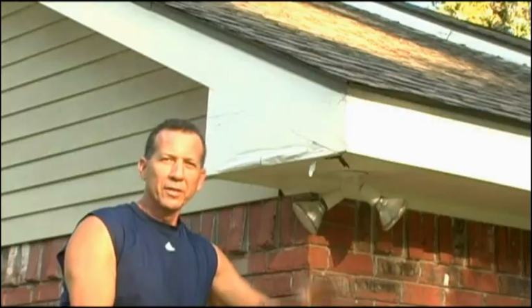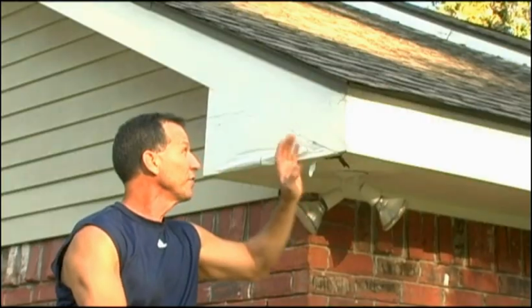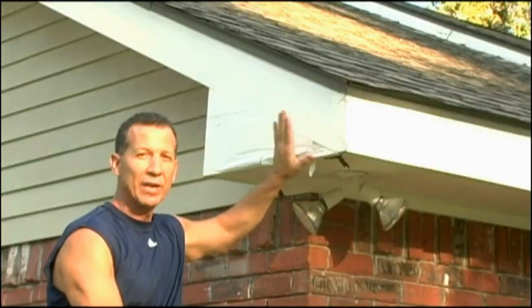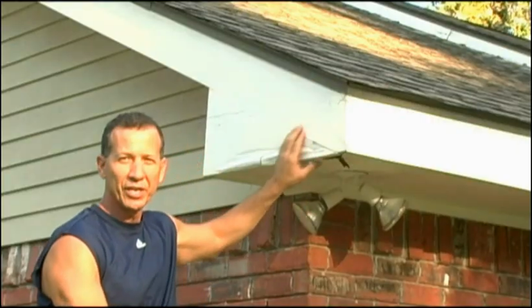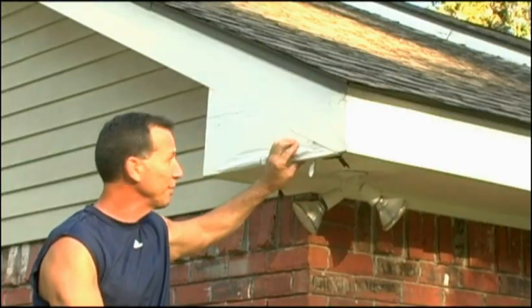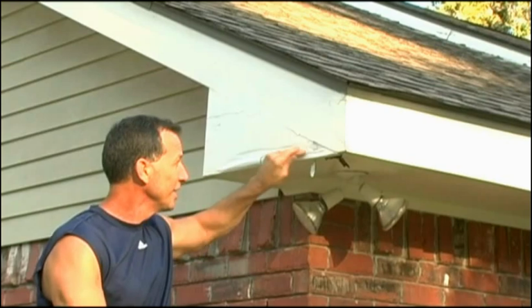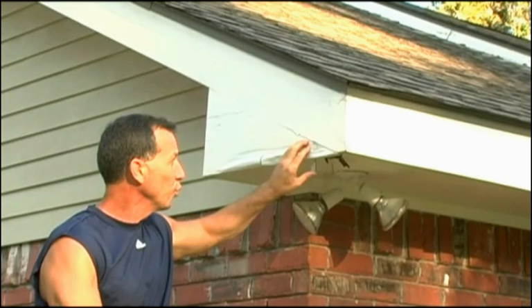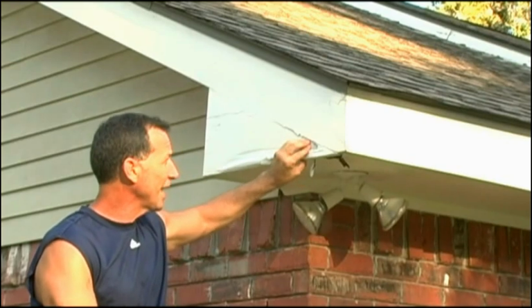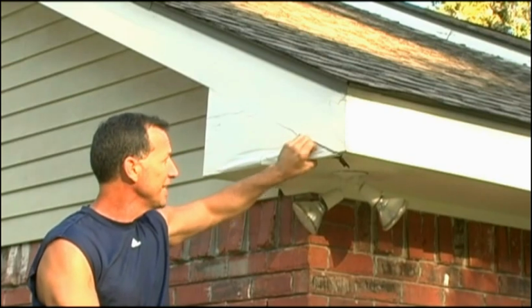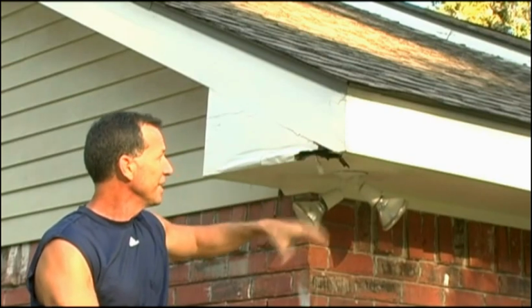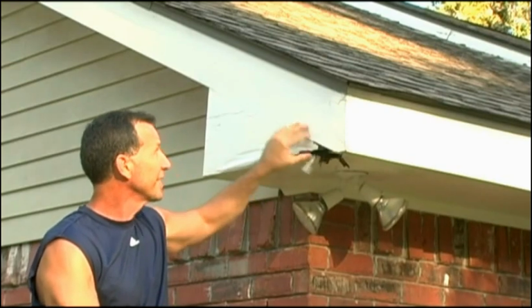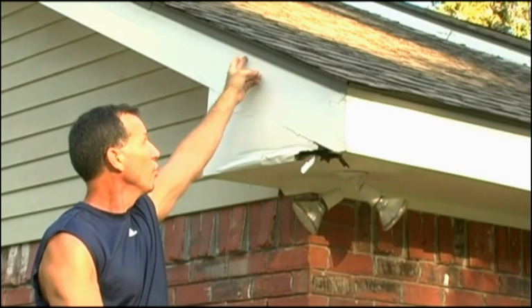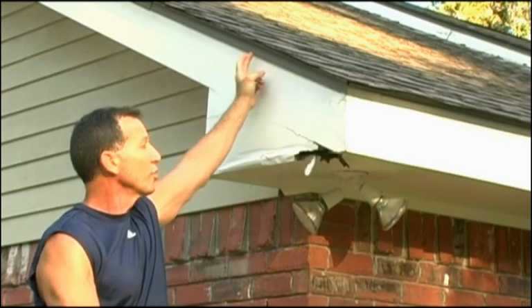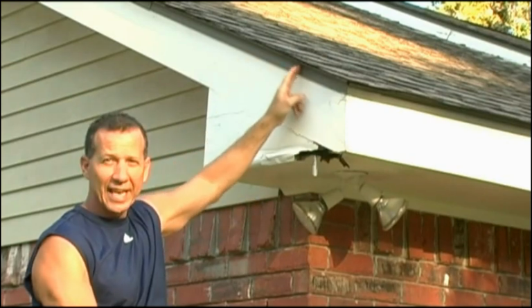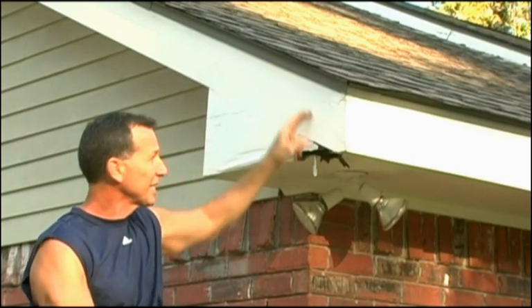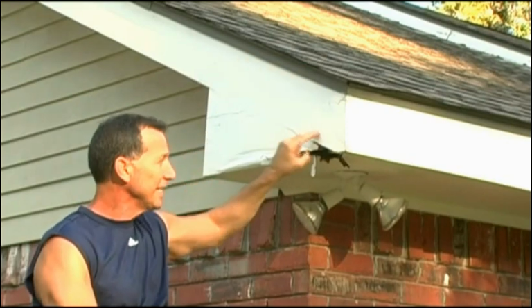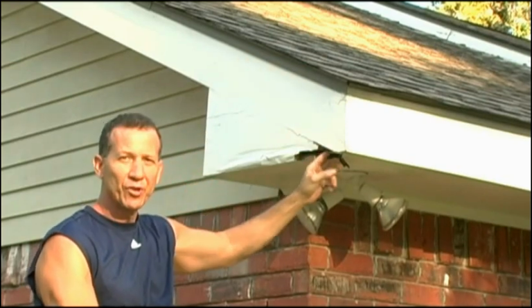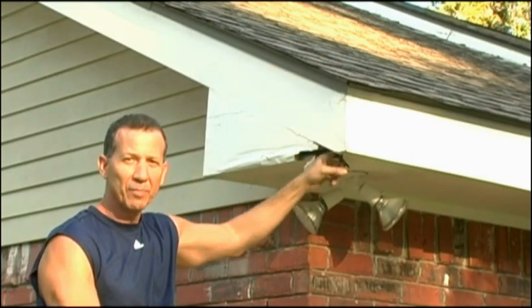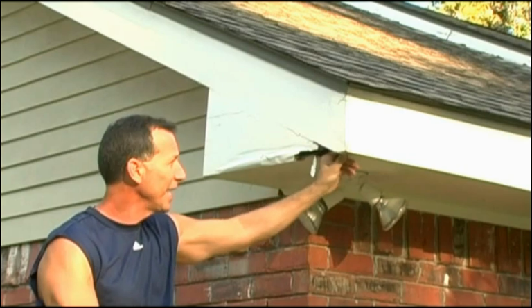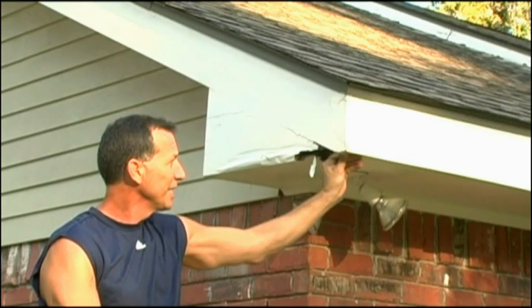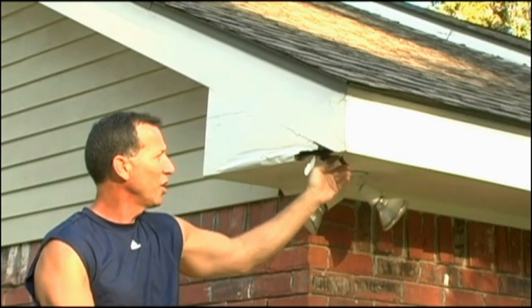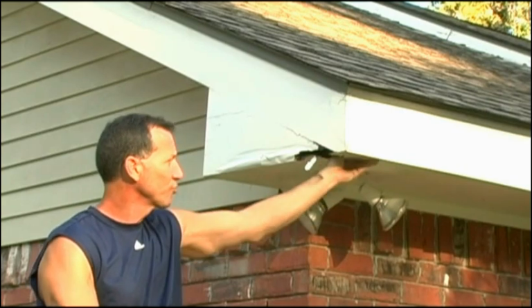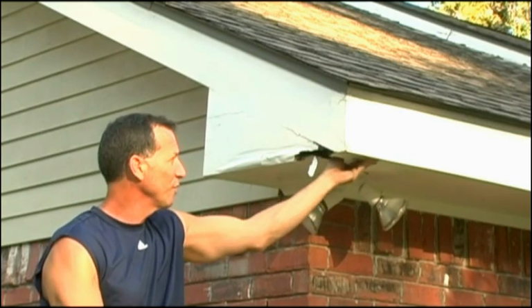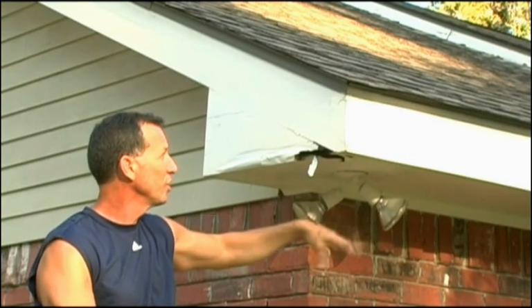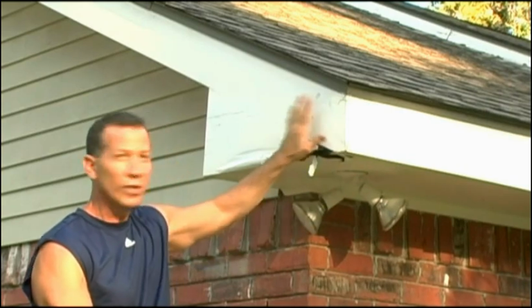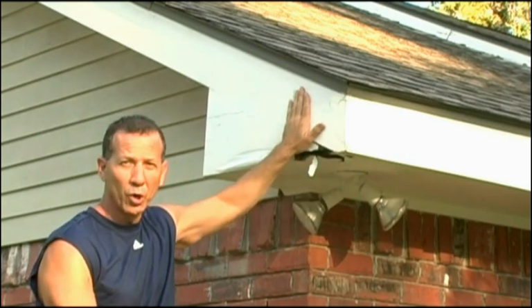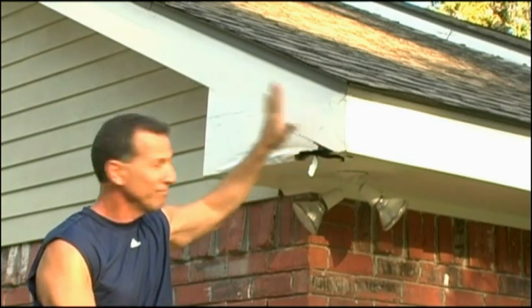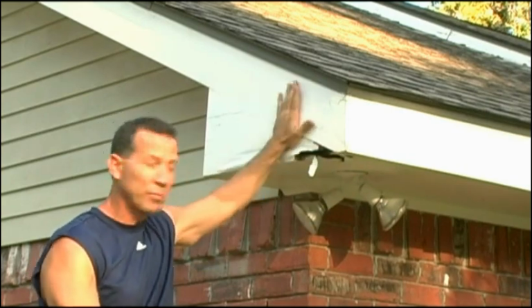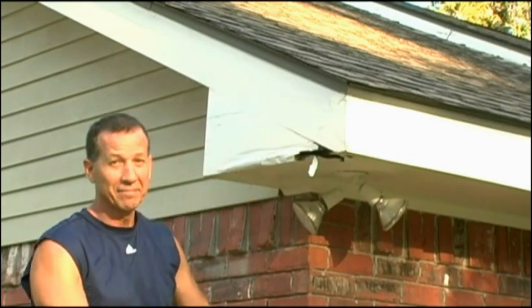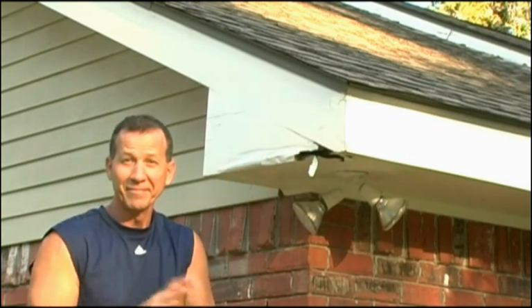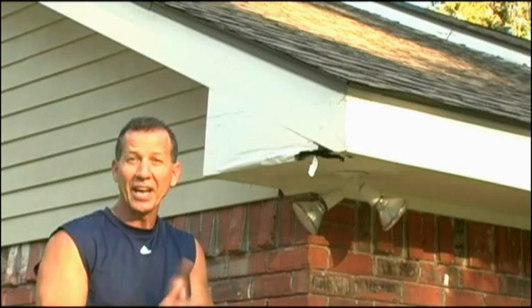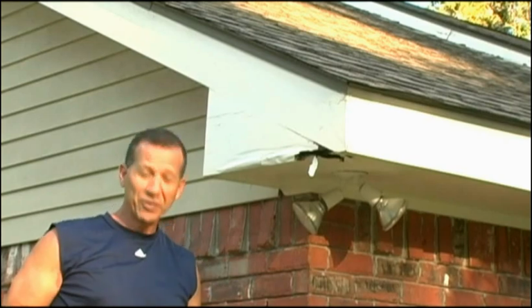You can see right here we have some pretty good damage — the wood's rotted. Water was running down this and came through the backside, and all of this is rotted out. So we're going to just pull it out and replace it.